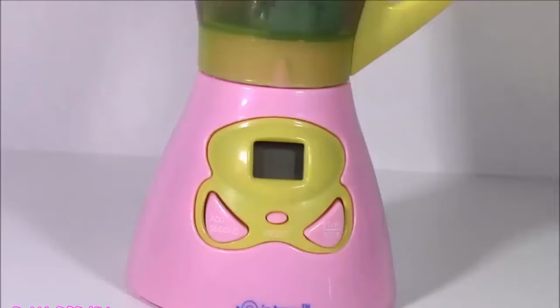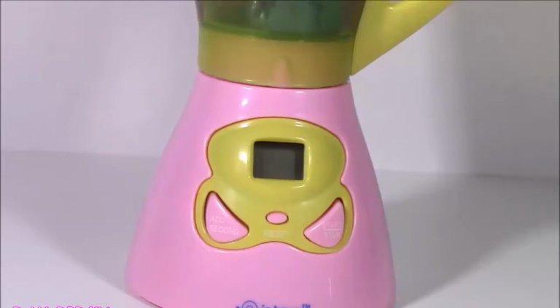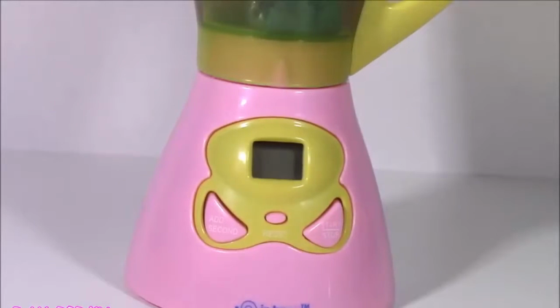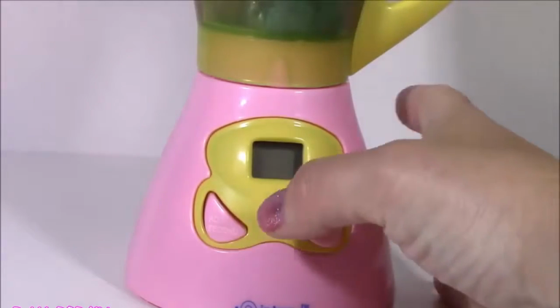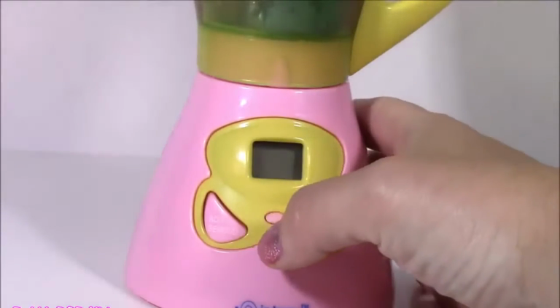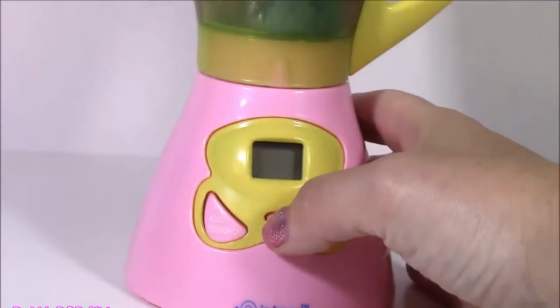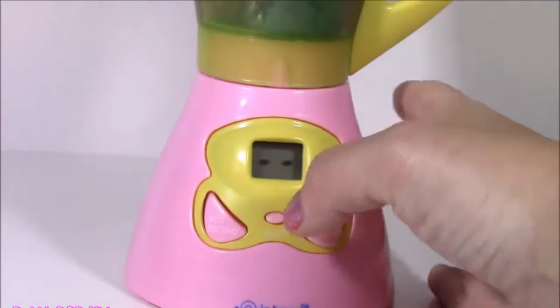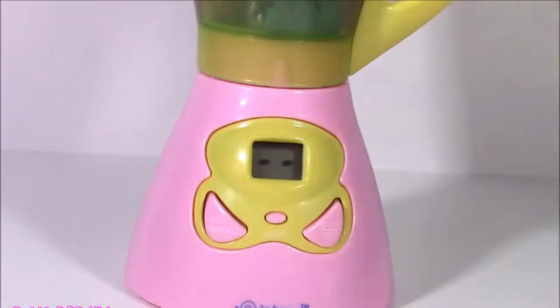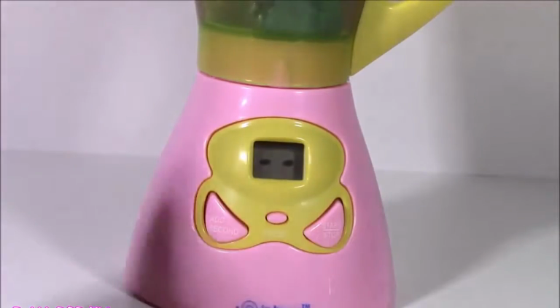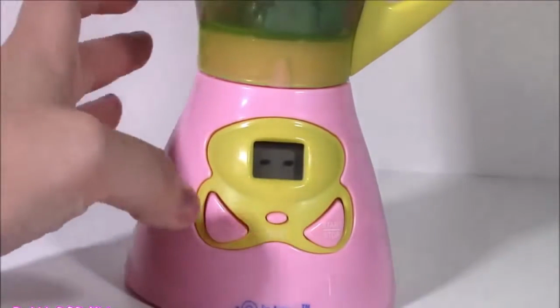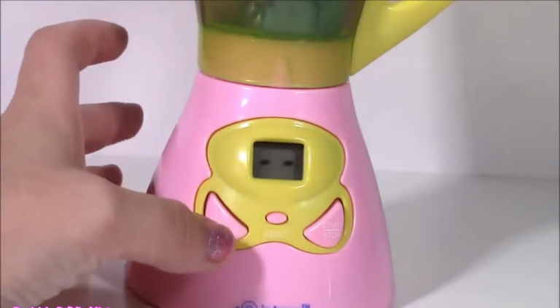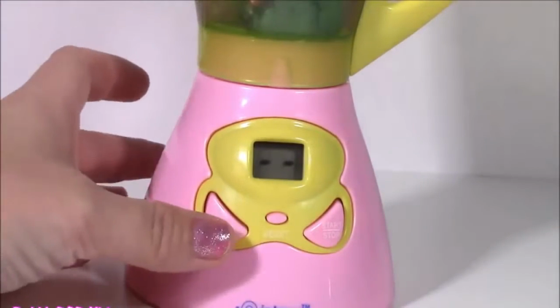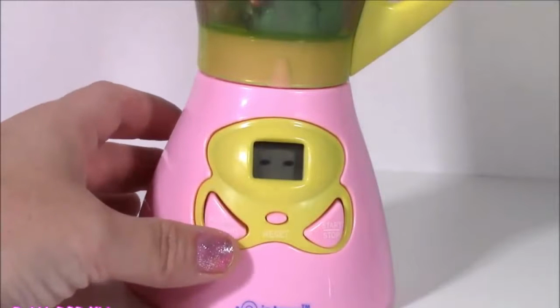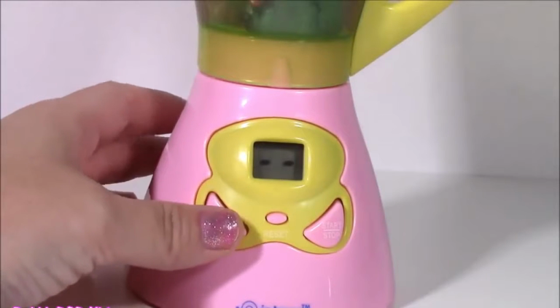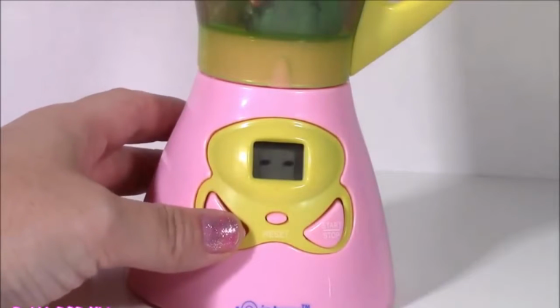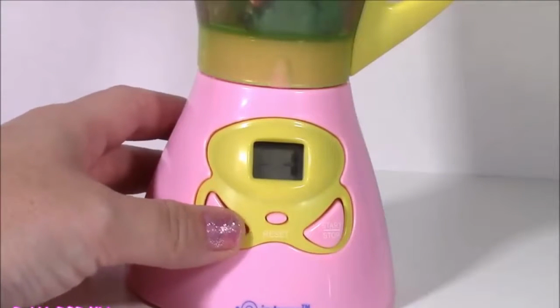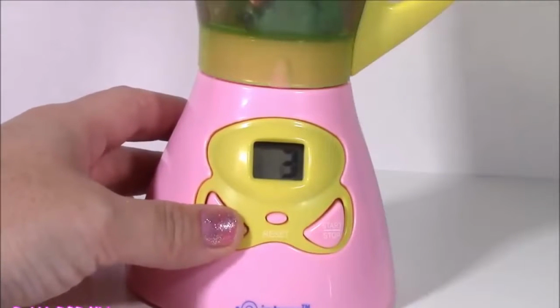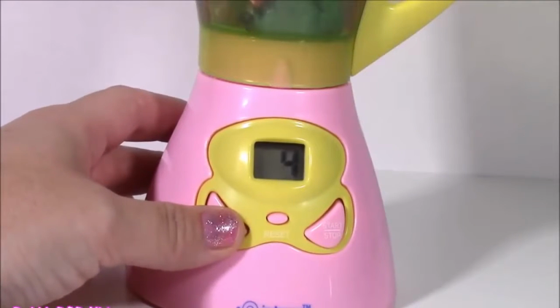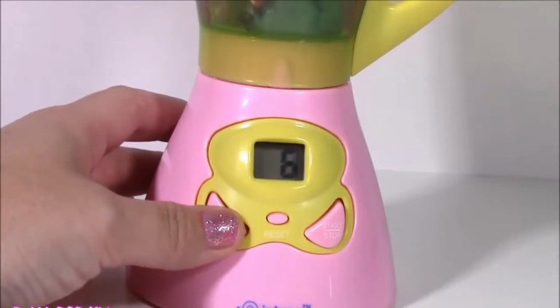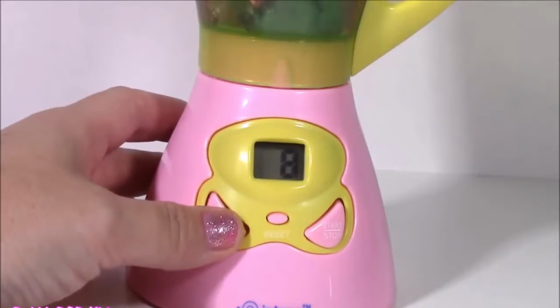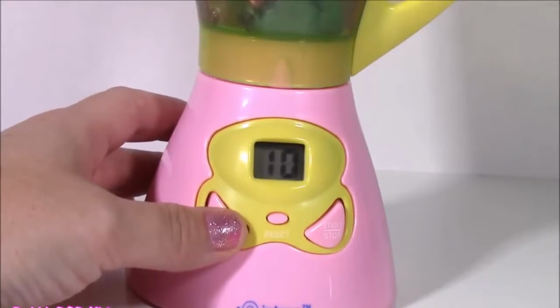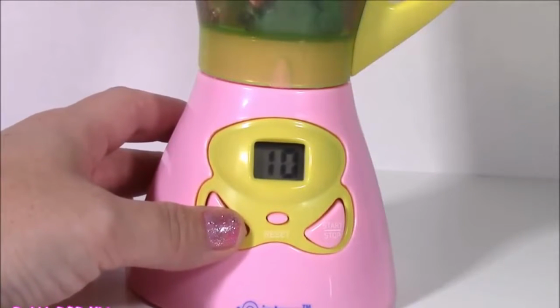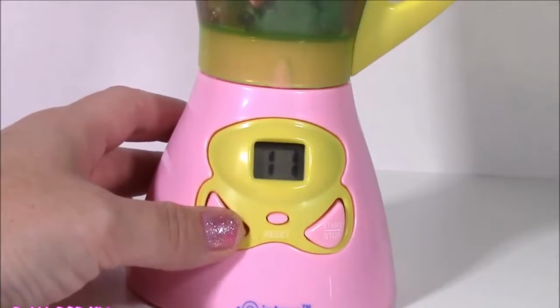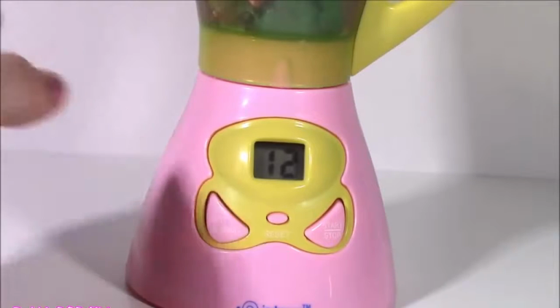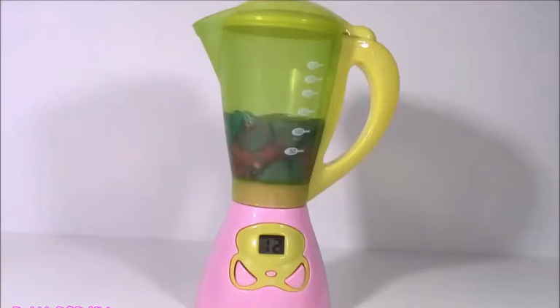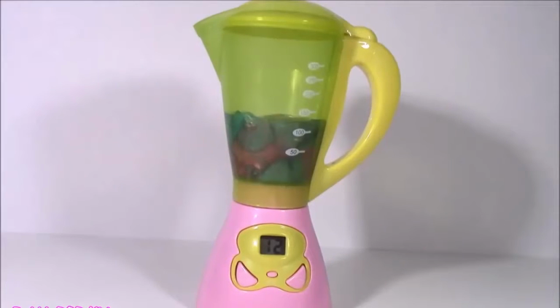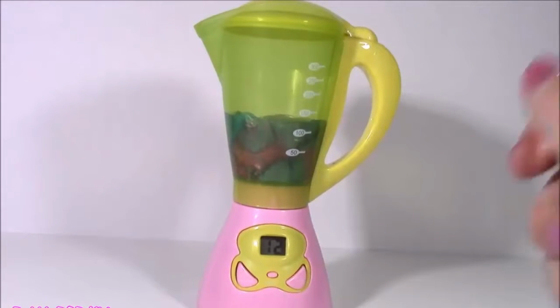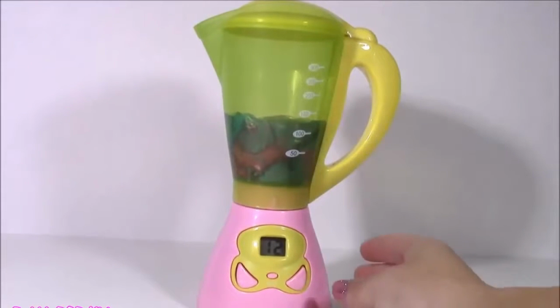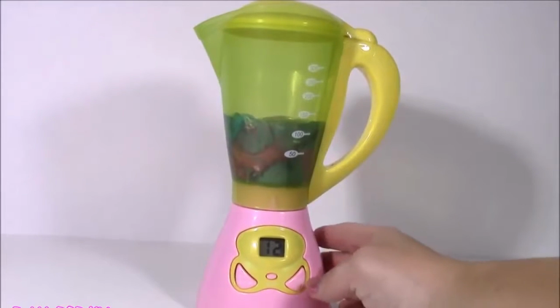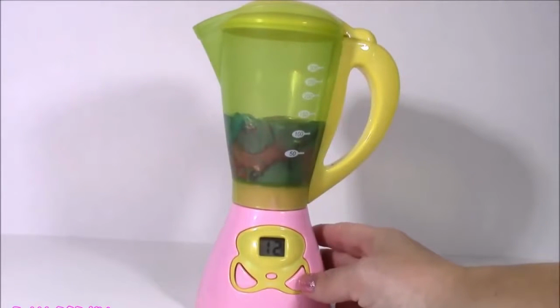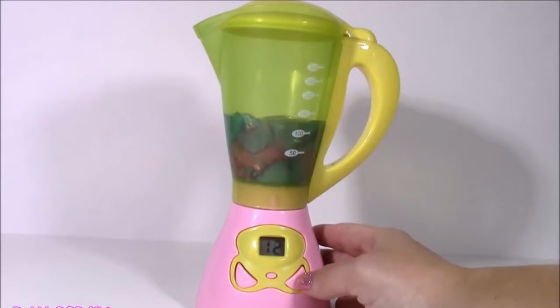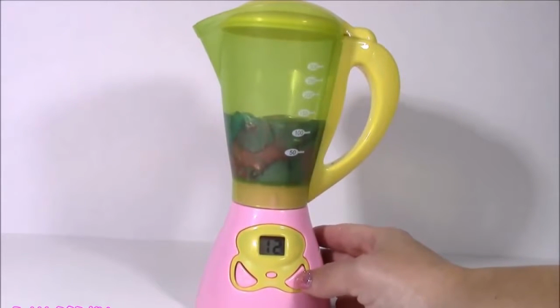Pretty sure you know the drill by now. We're going to plop this into our blender. Close it. Set it - and since last time we set it for 12 and that turned out with a great surprise, let's set it for 12 again. Here goes something. I'm going to start it and see what comes out.